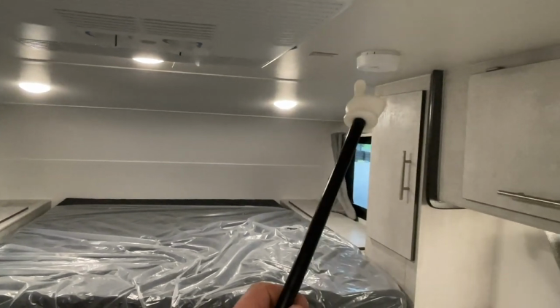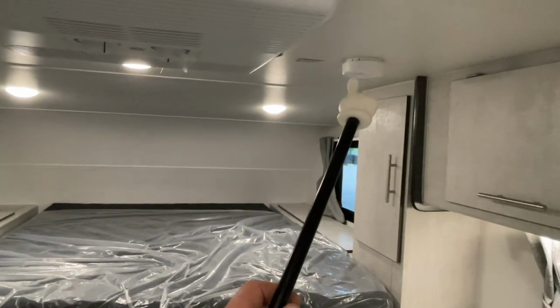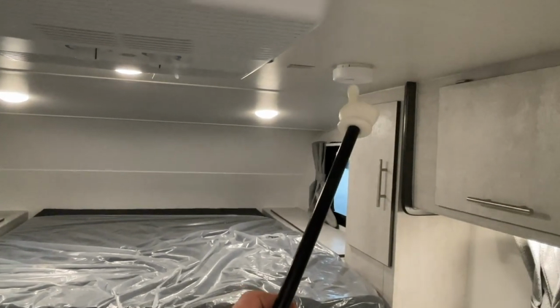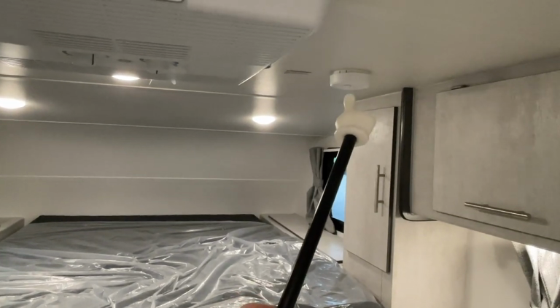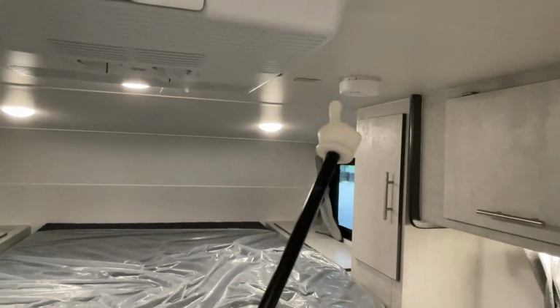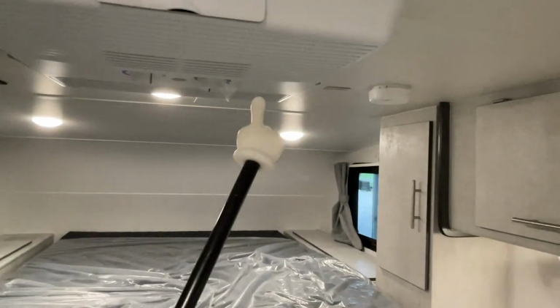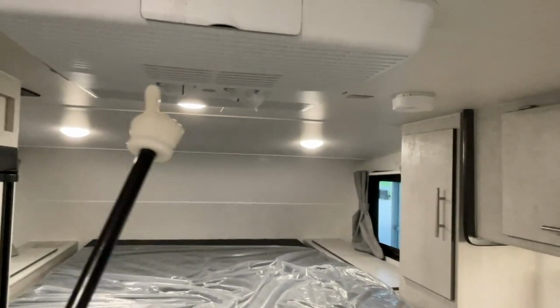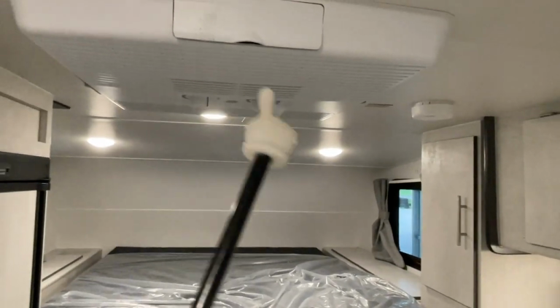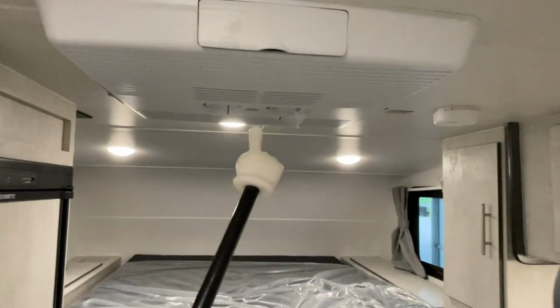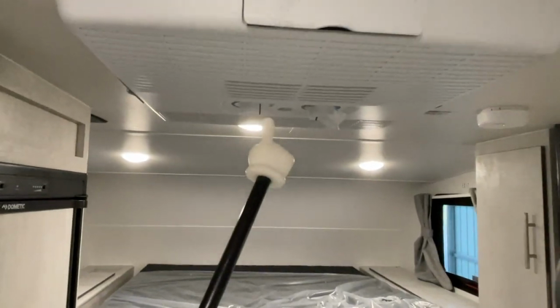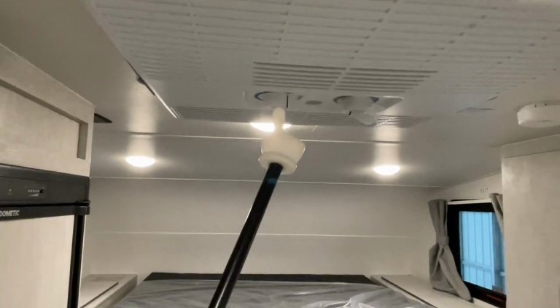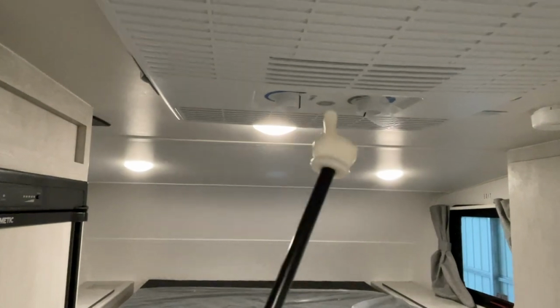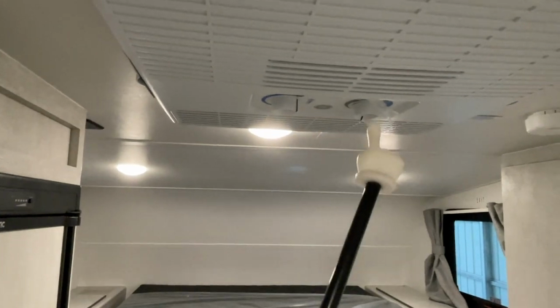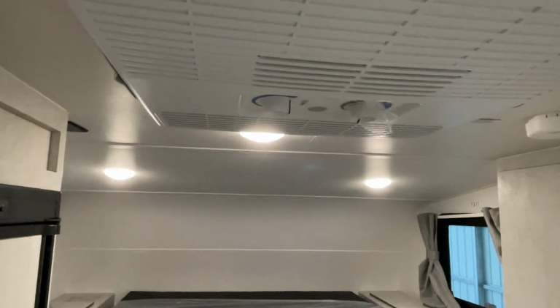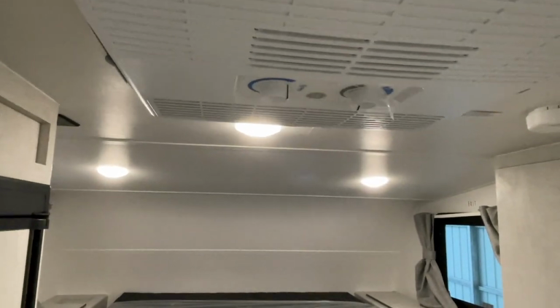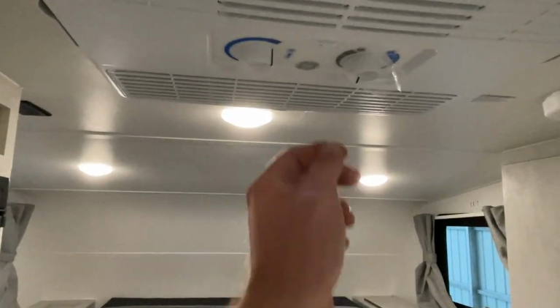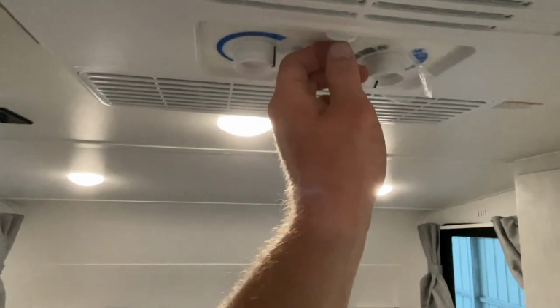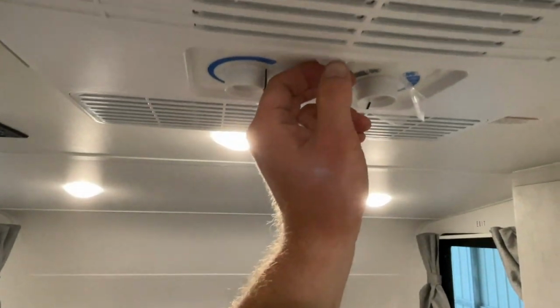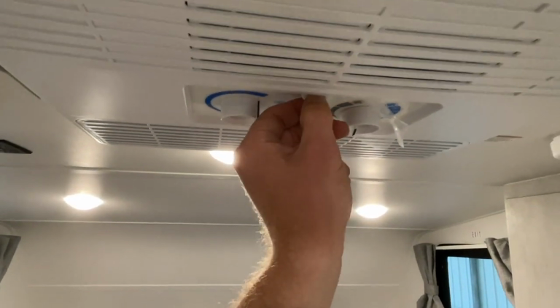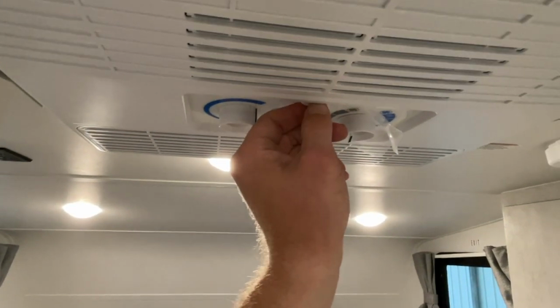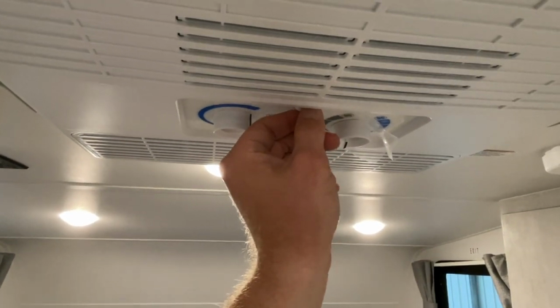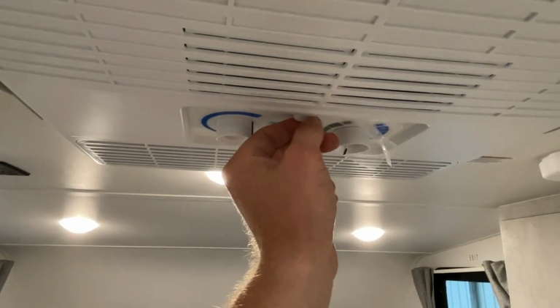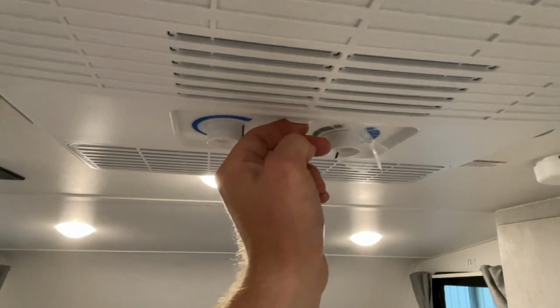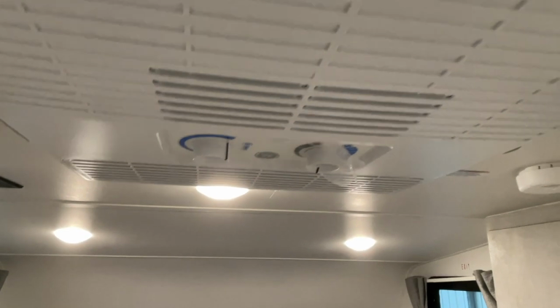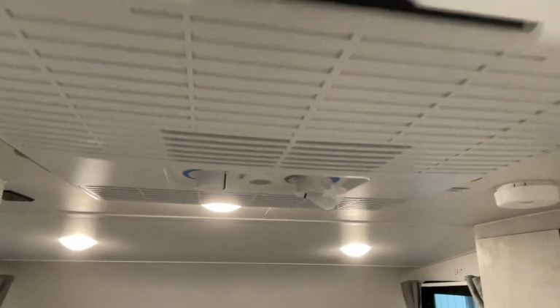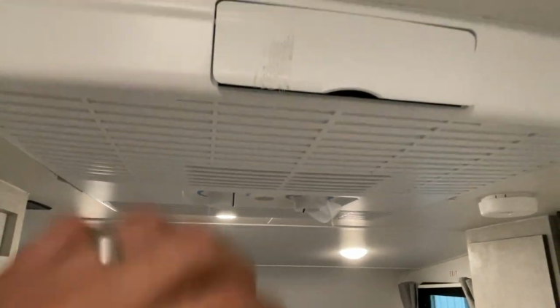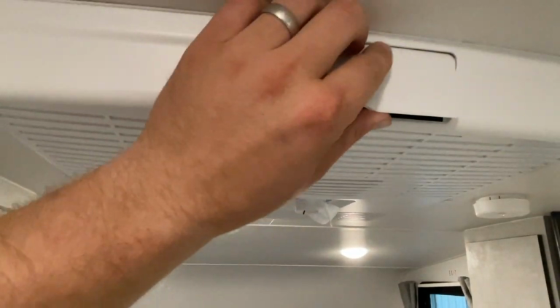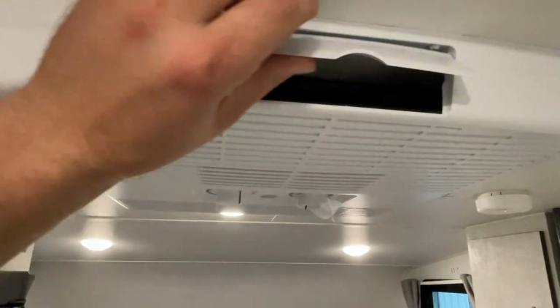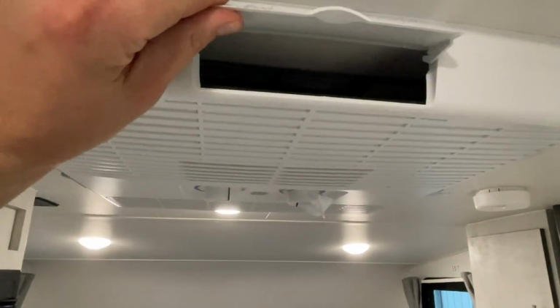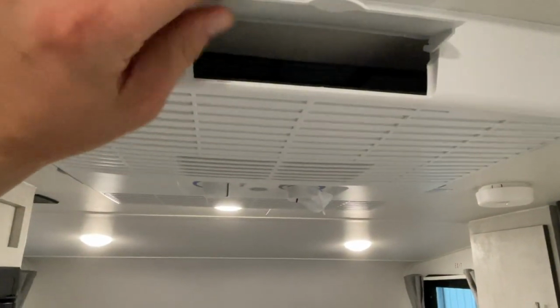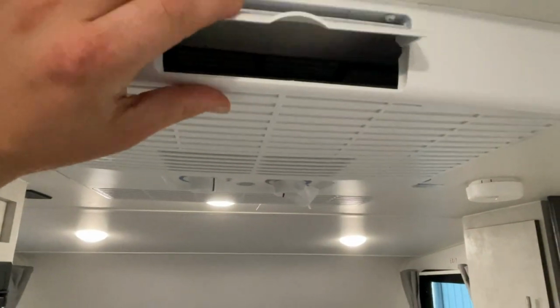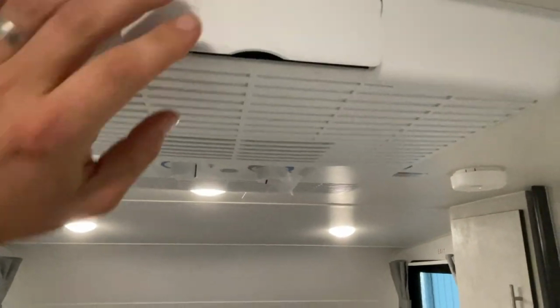We've got the smoke alarm and the air conditioner here in the center — it's controlled via the knobs right on the unit itself. If you open or close this flapper: if it's open, it'll blow straight down. If it's closed, you can have airflow out of the vents on the sides of the unit.